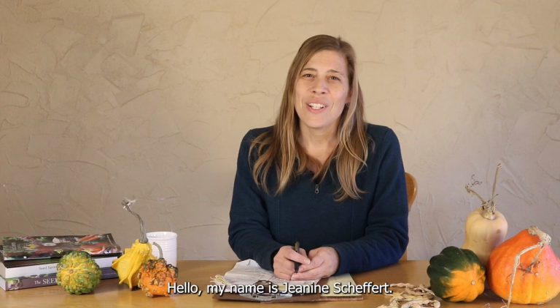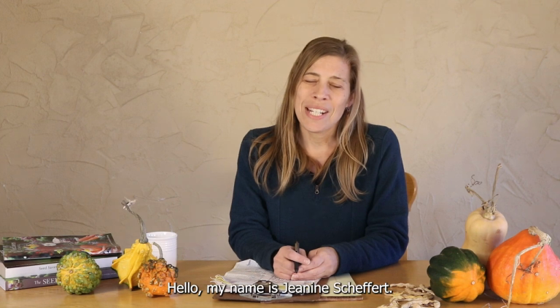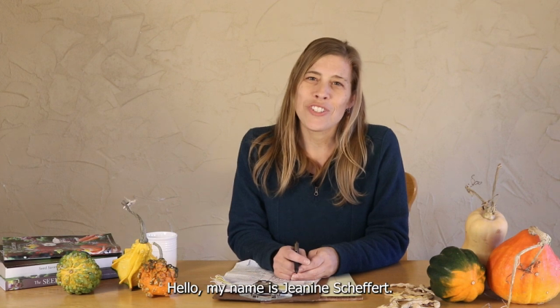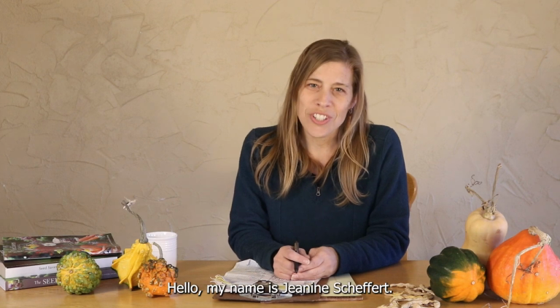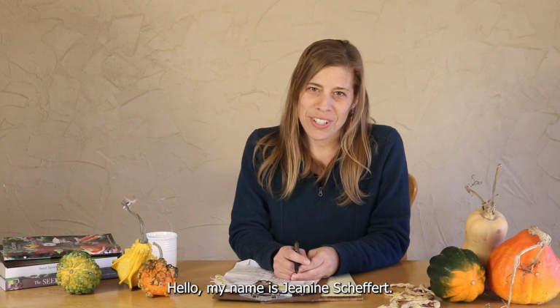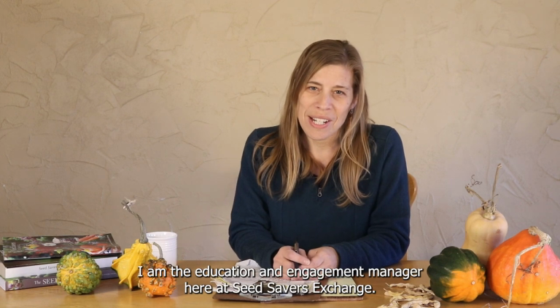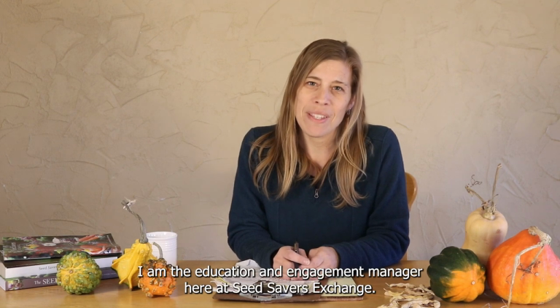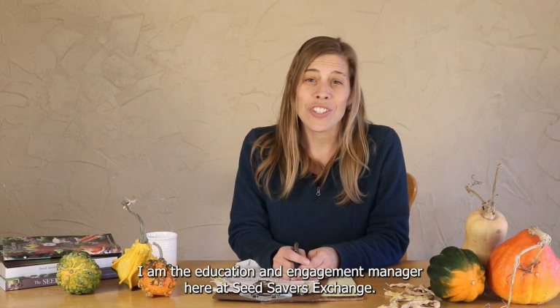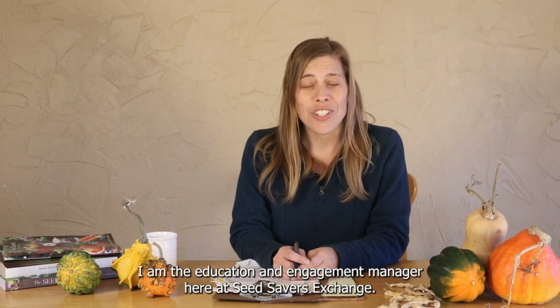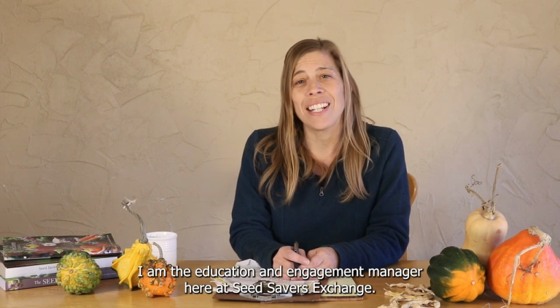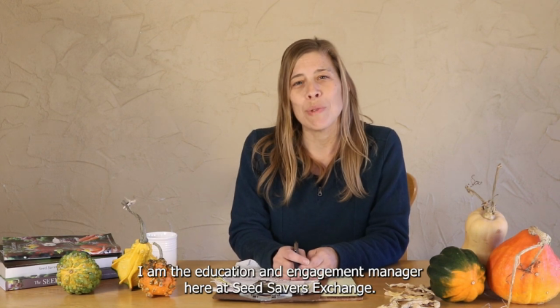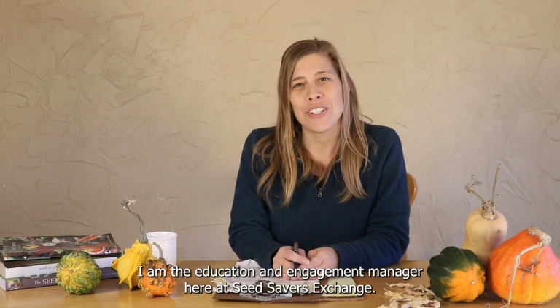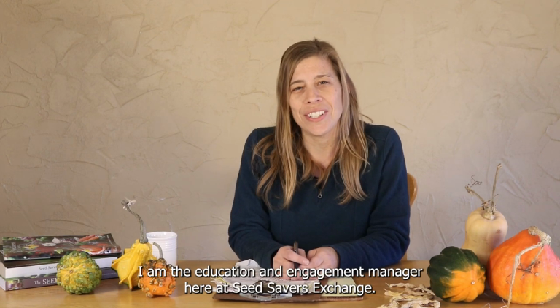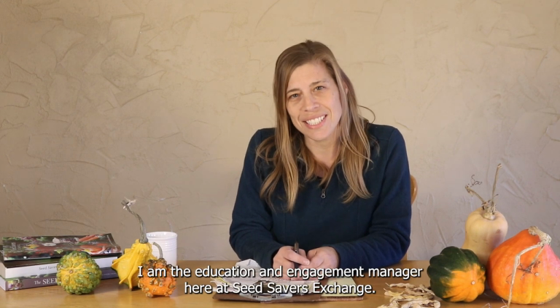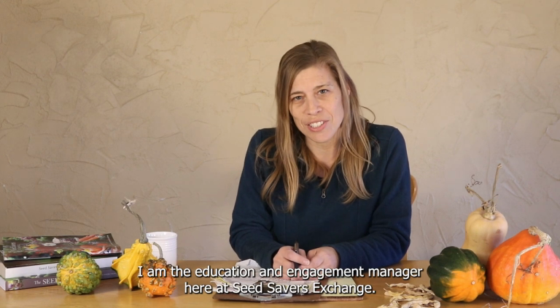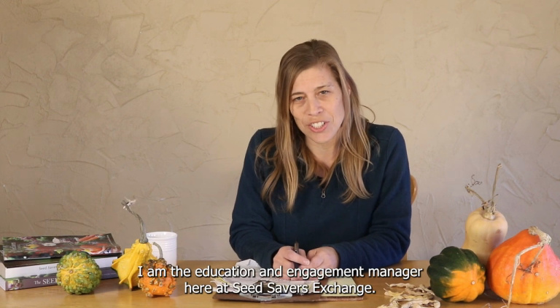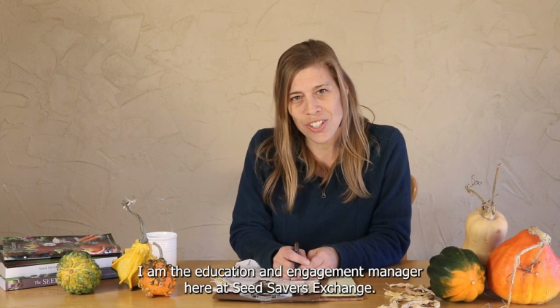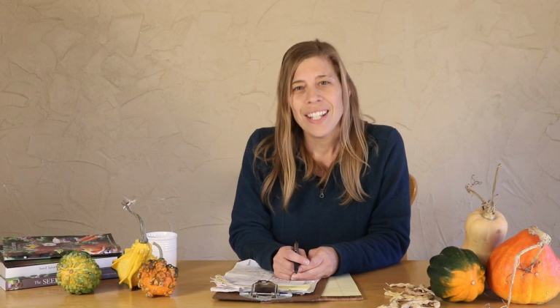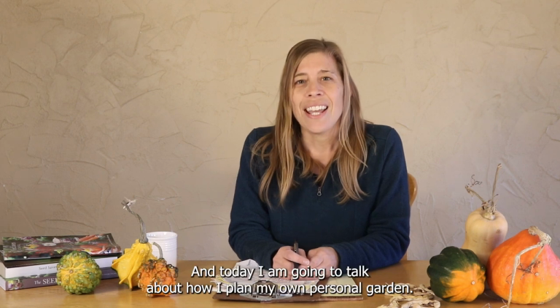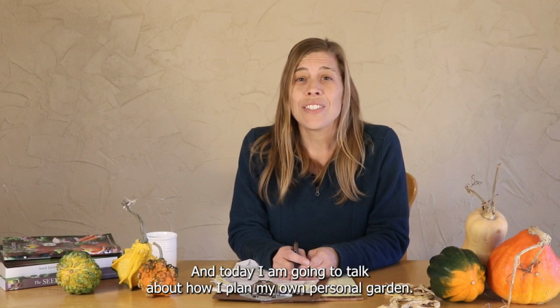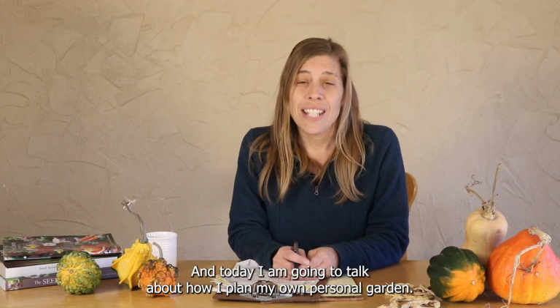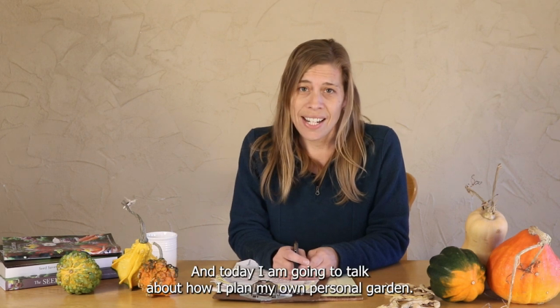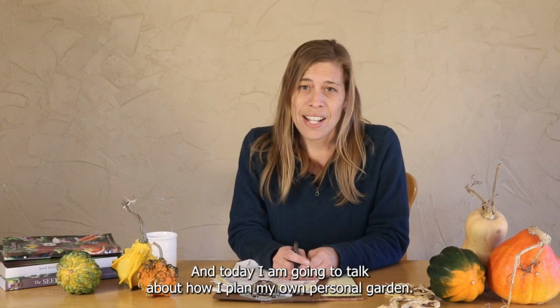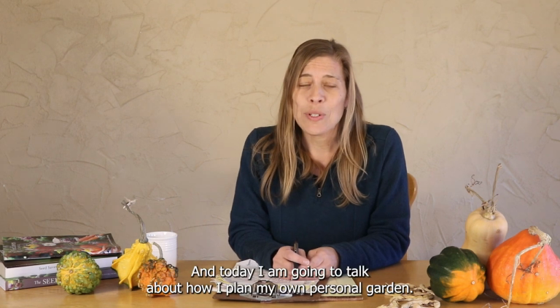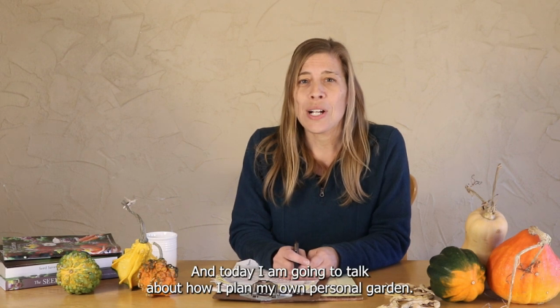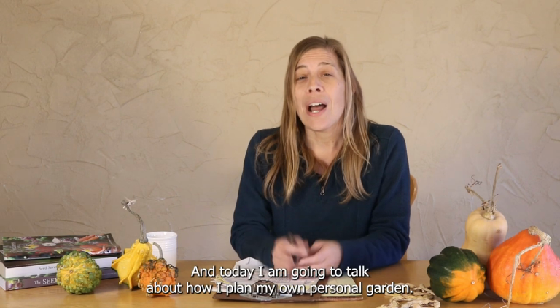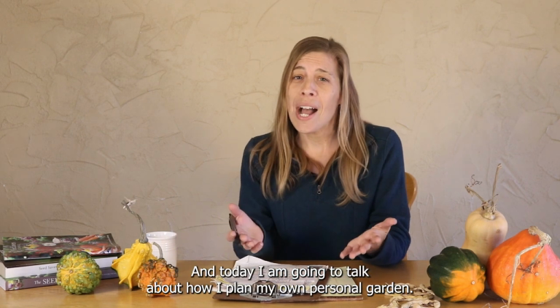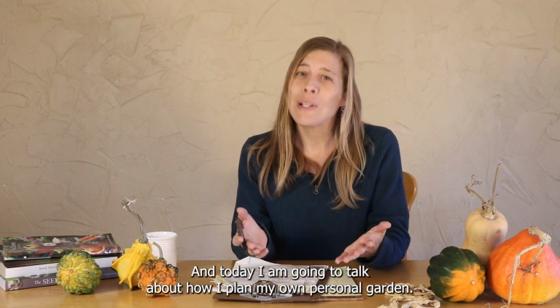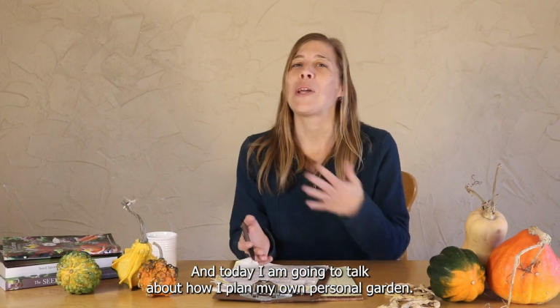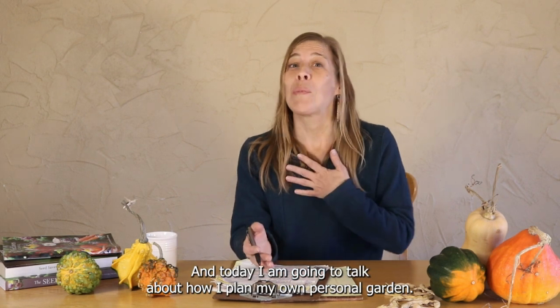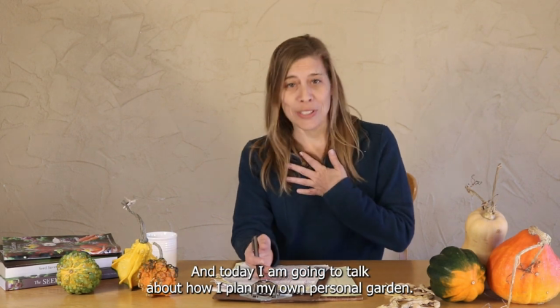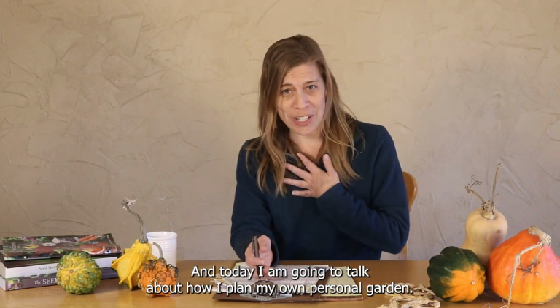Hello, my name is Janine Shepard. I am the Education and Engagement Manager here at Seed Savers Exchange, and today I am going to talk about how I plan my own personal garden.